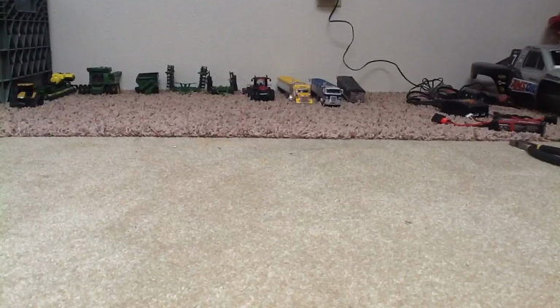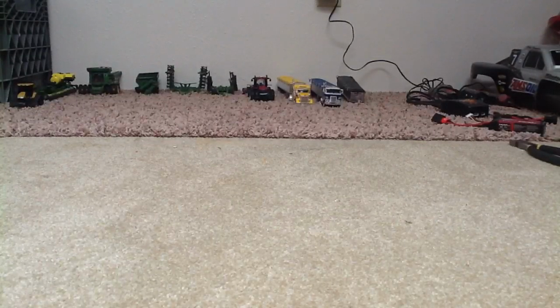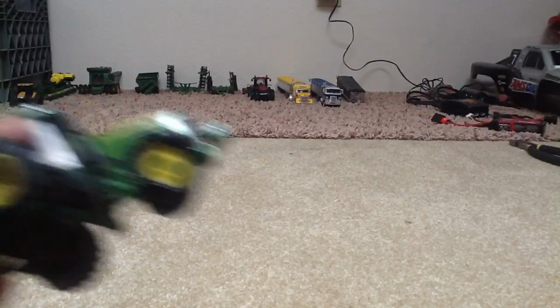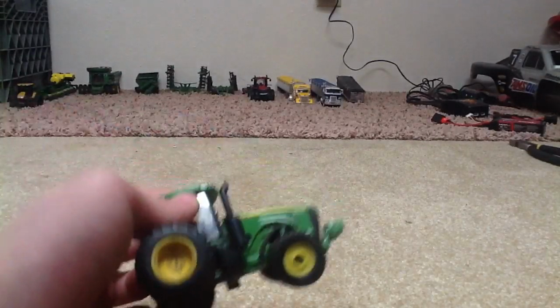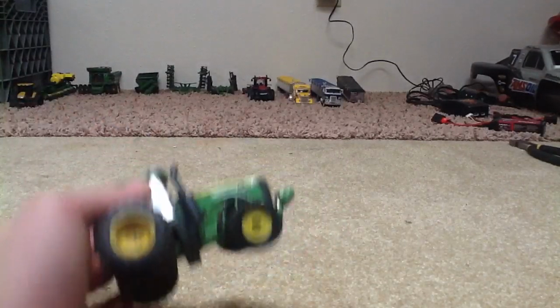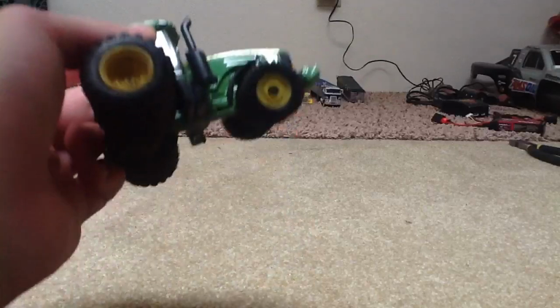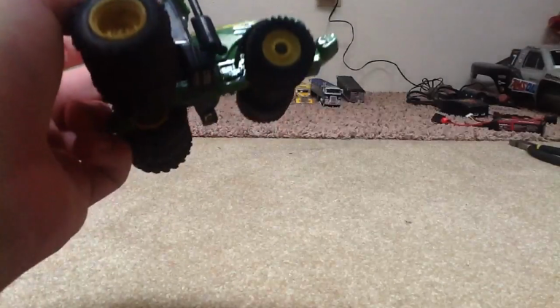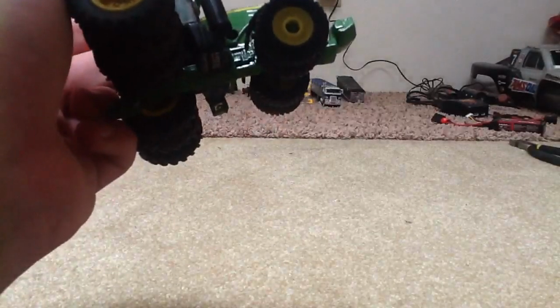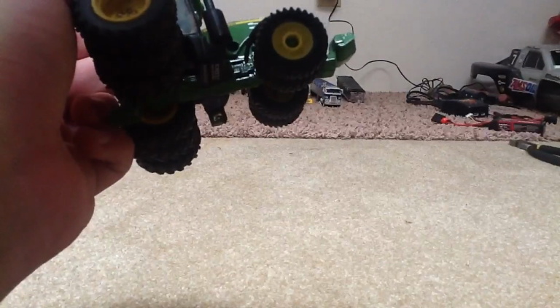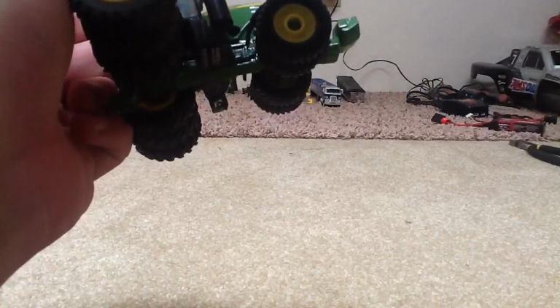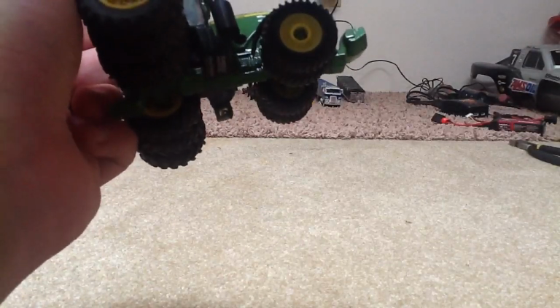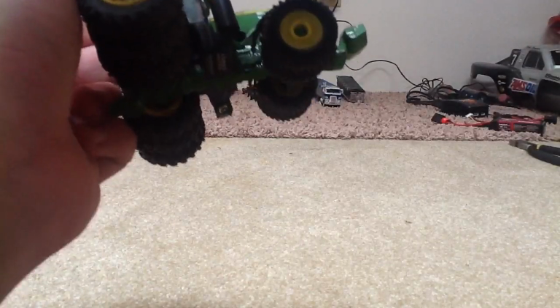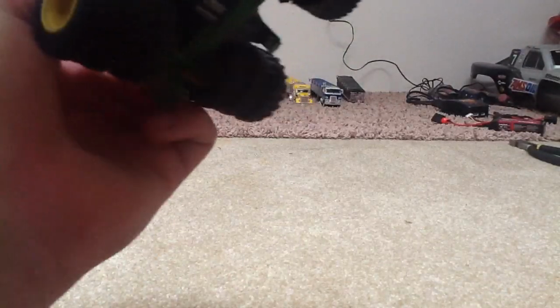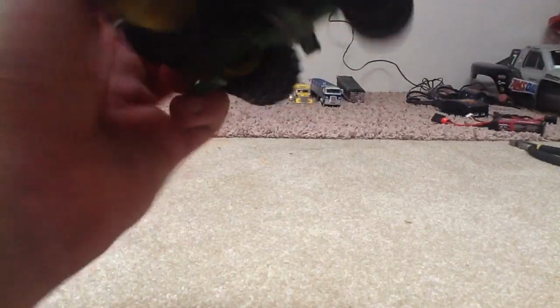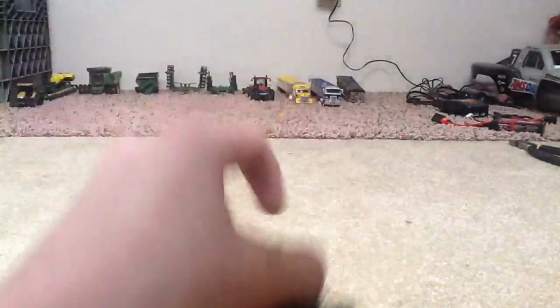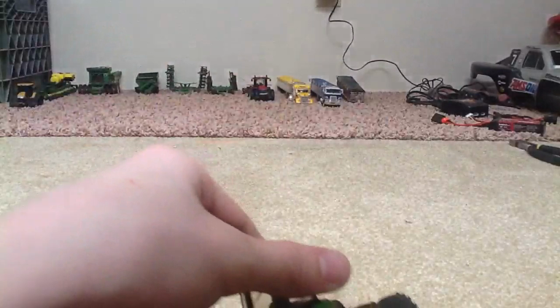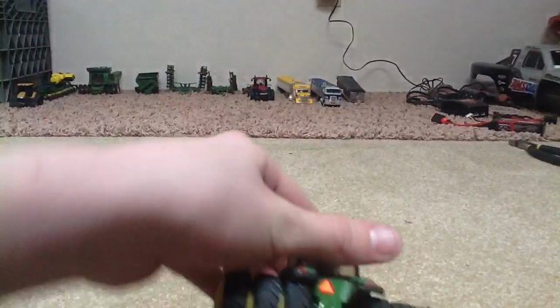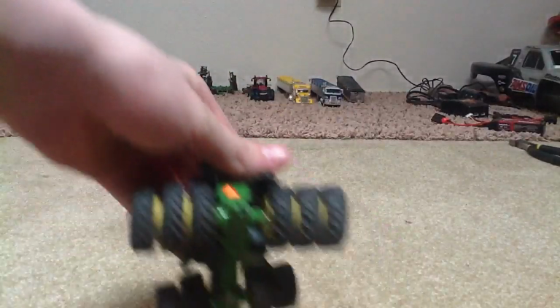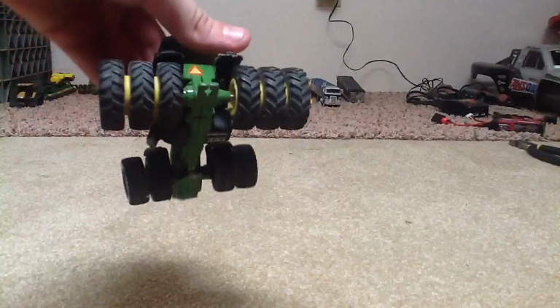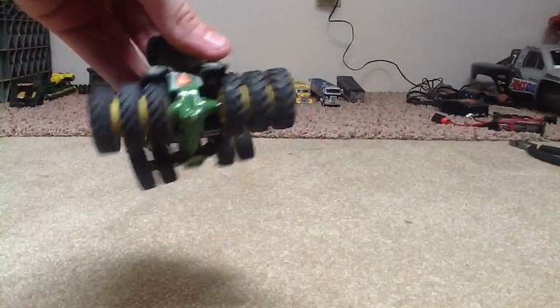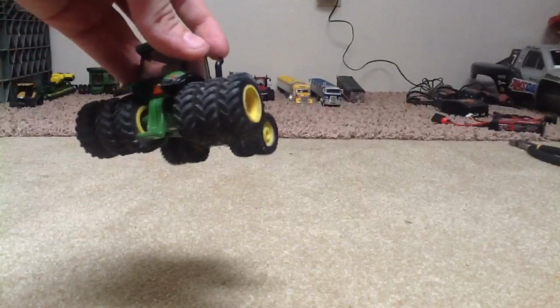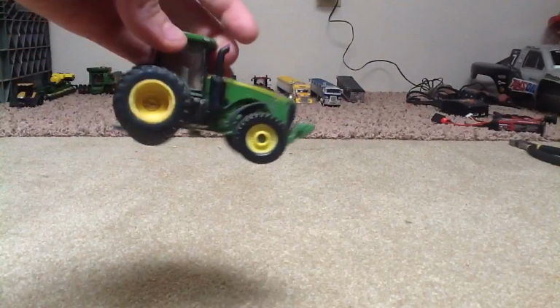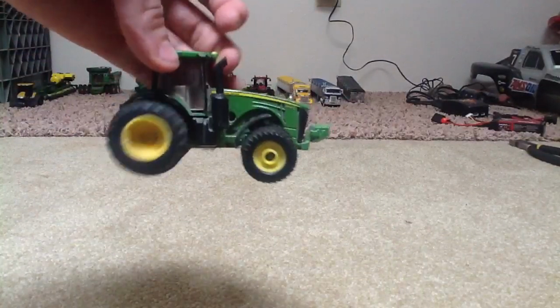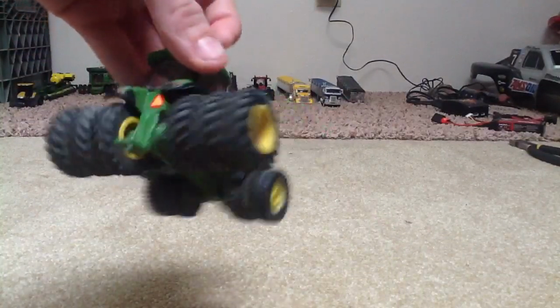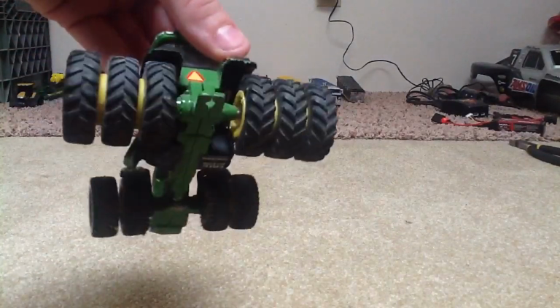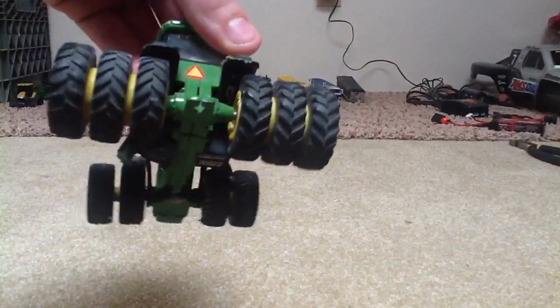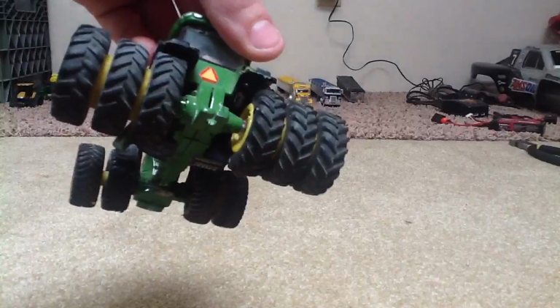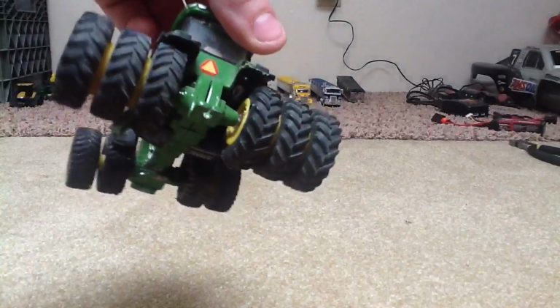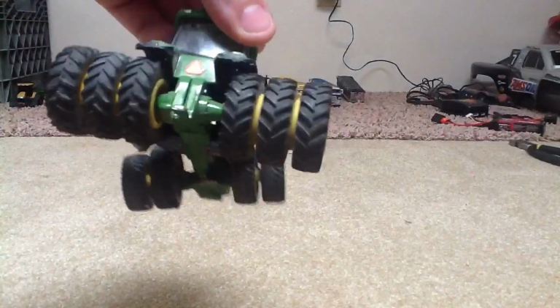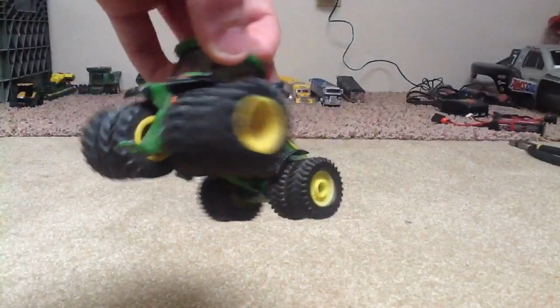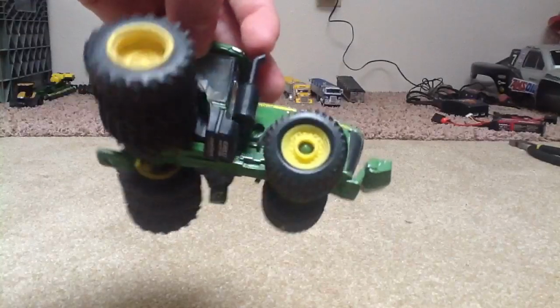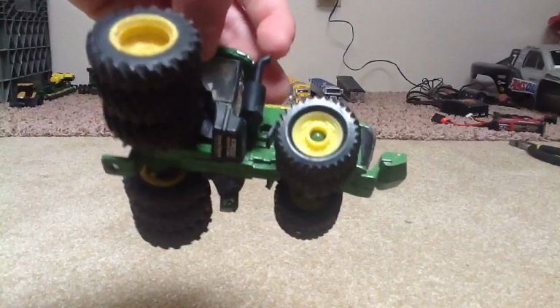And here is the John Deere 8360R with triples. I just stuck them right in there.